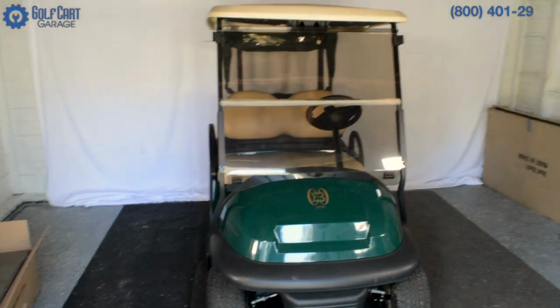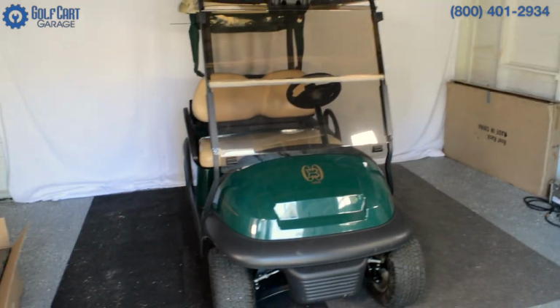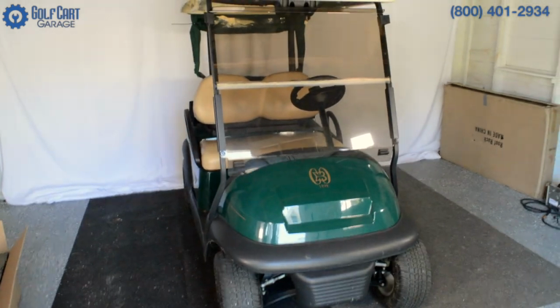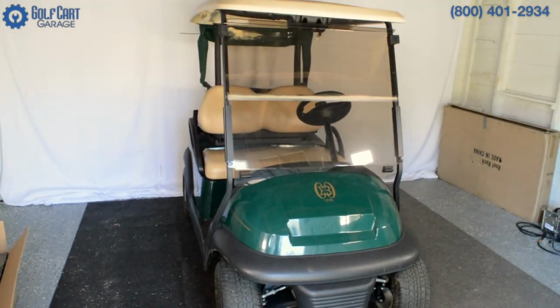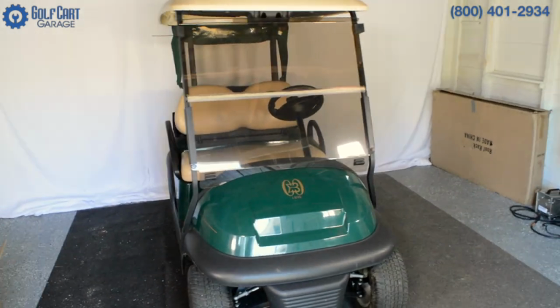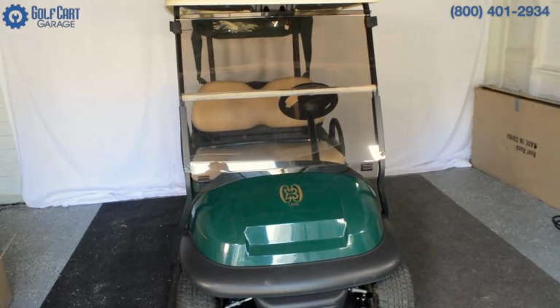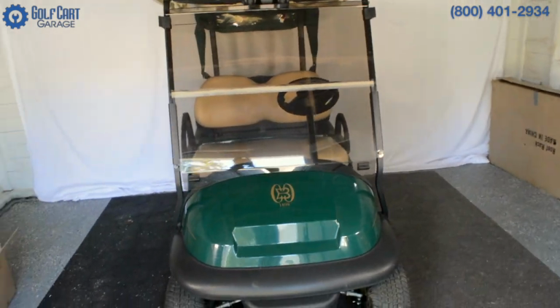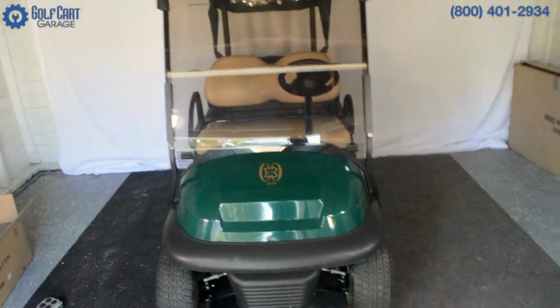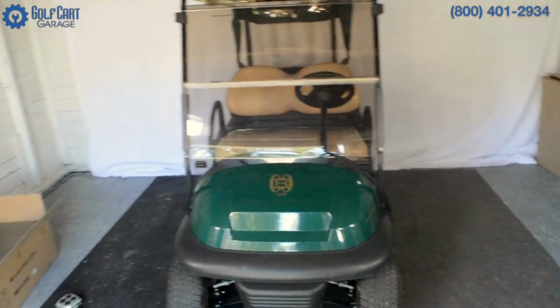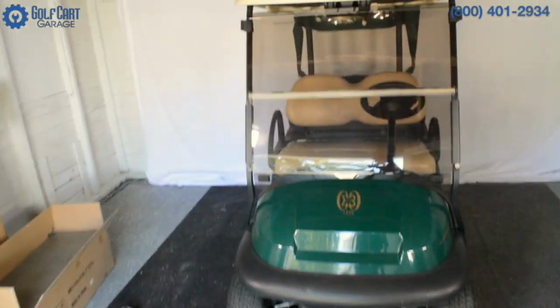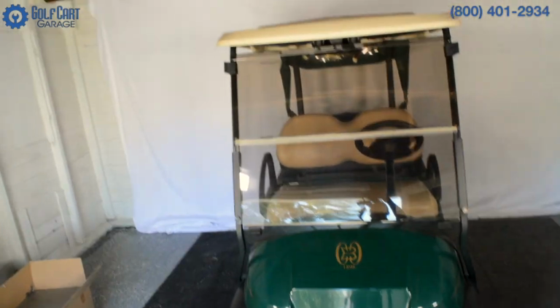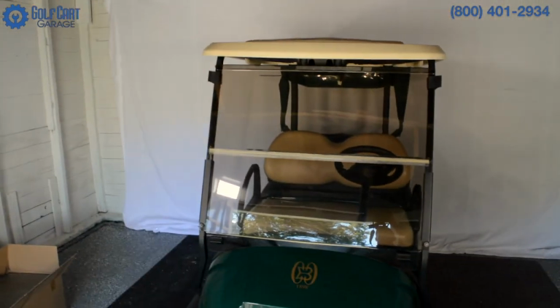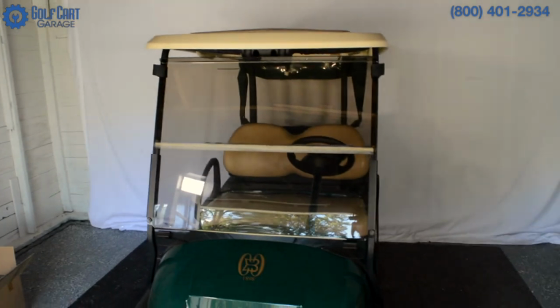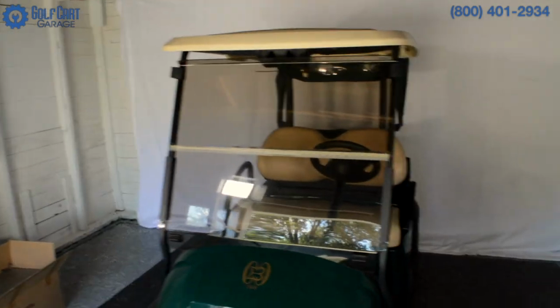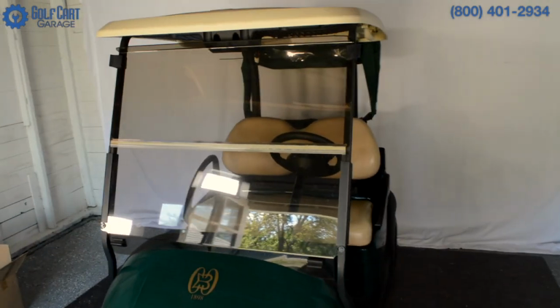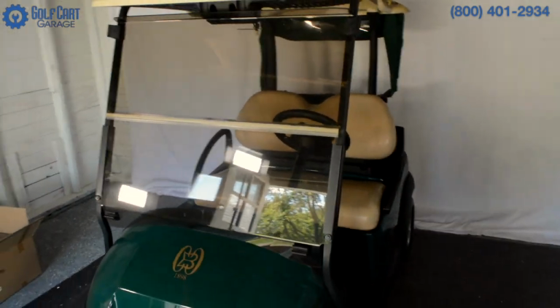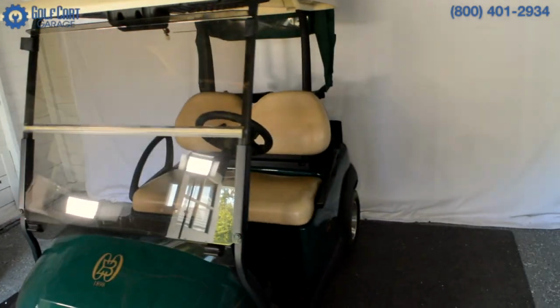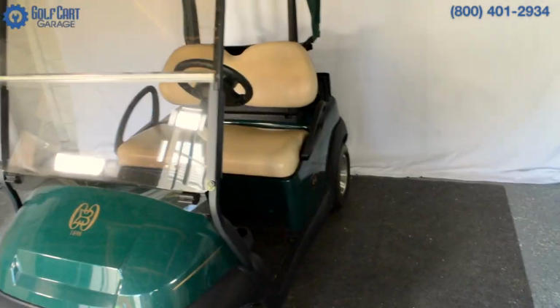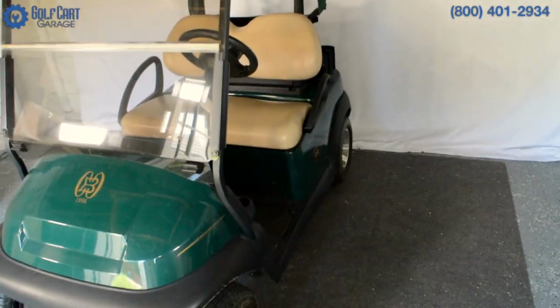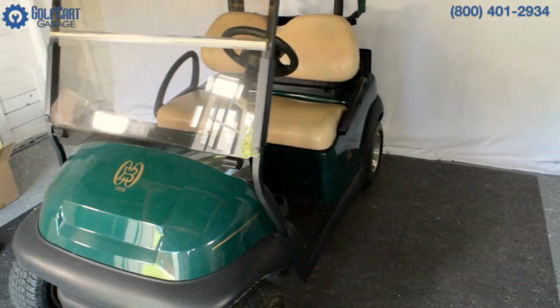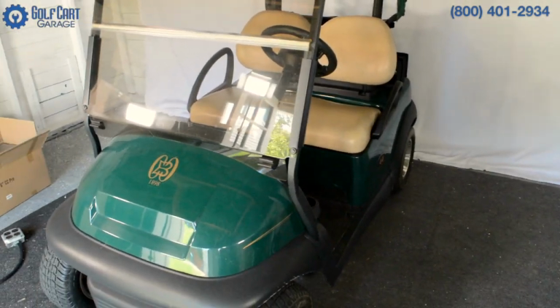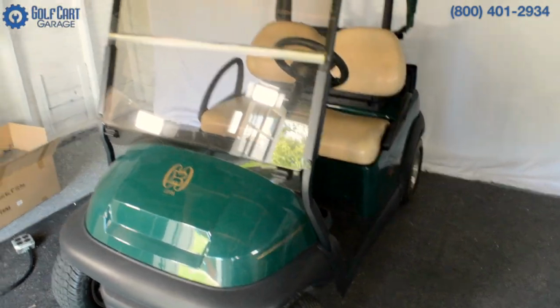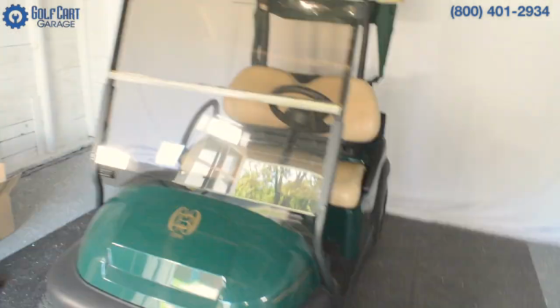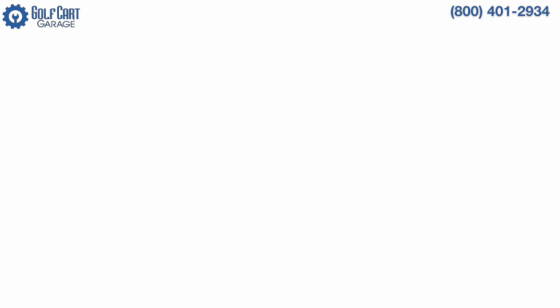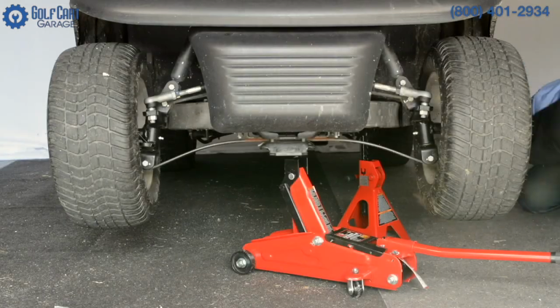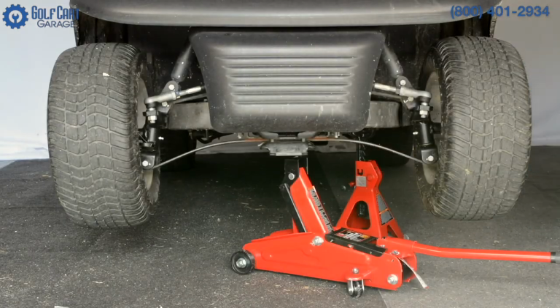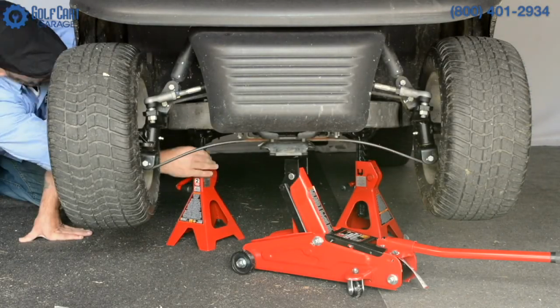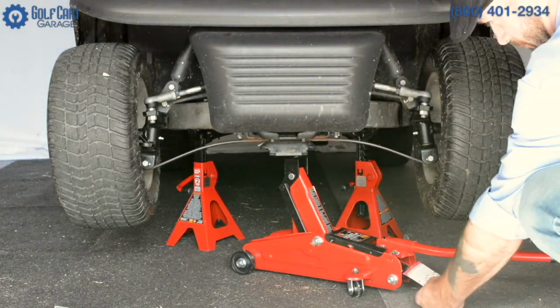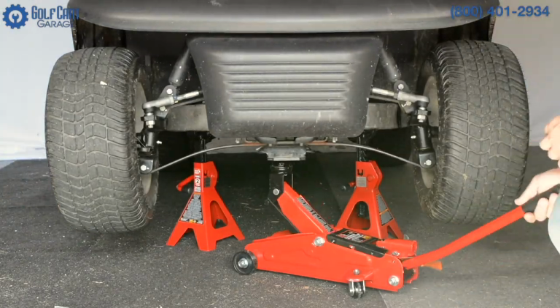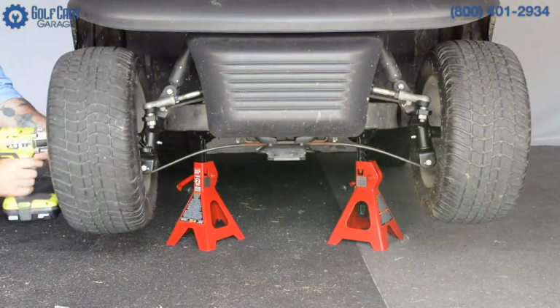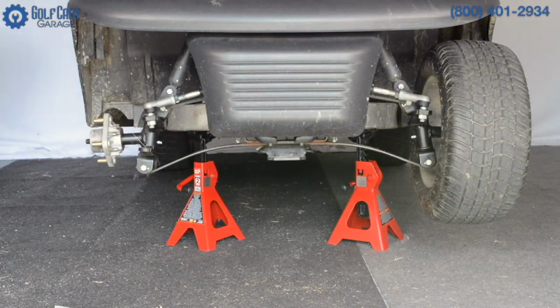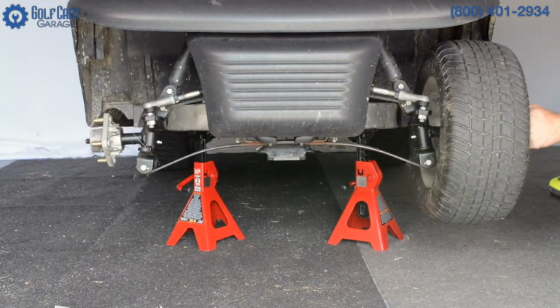Hi everyone, welcome and thank you for joining us at GolfCartGarage.com. Today on GCGTV we're taking a quick before and after look at installing a 6-inch heavy-duty A-arm lift kit to our Club Car Precedent.